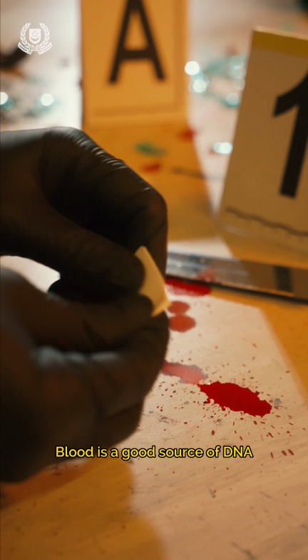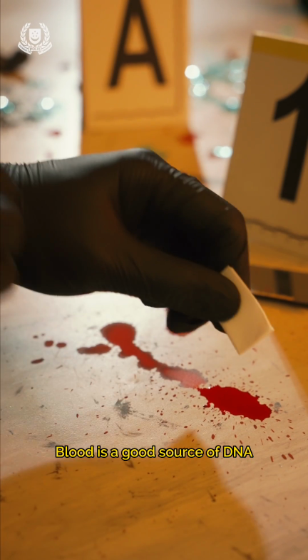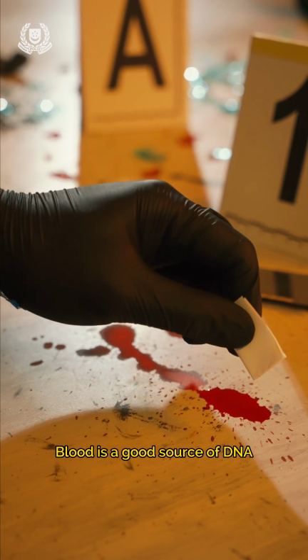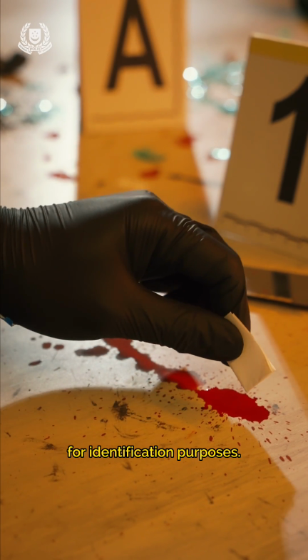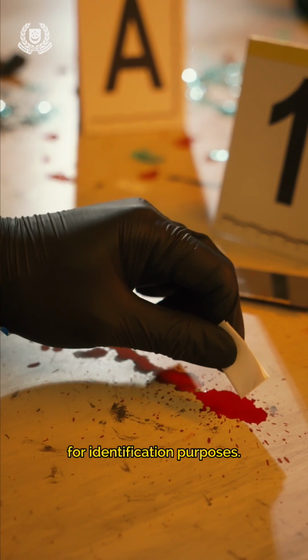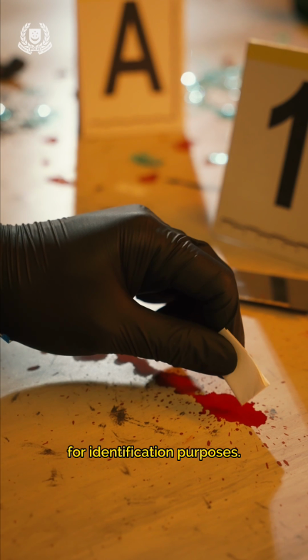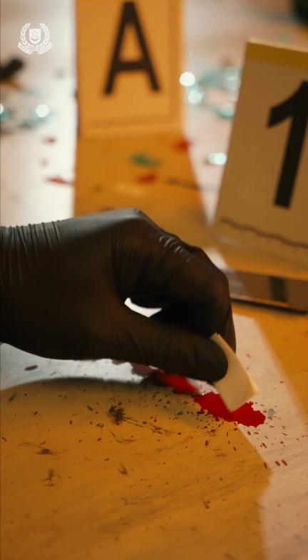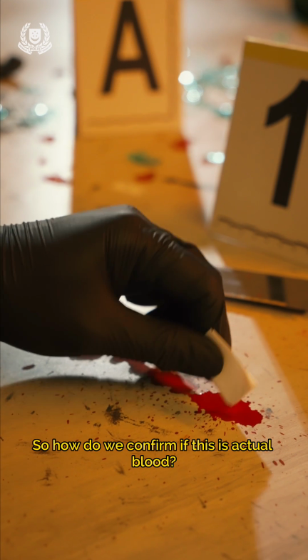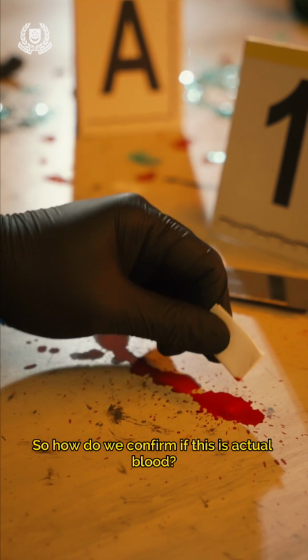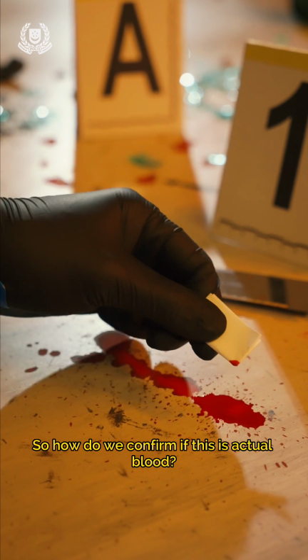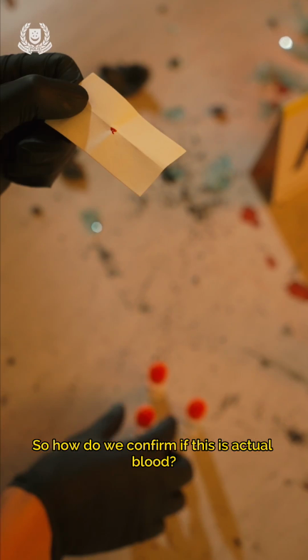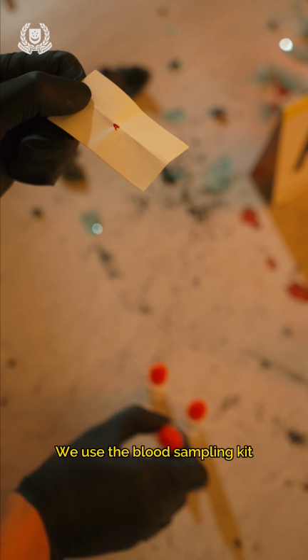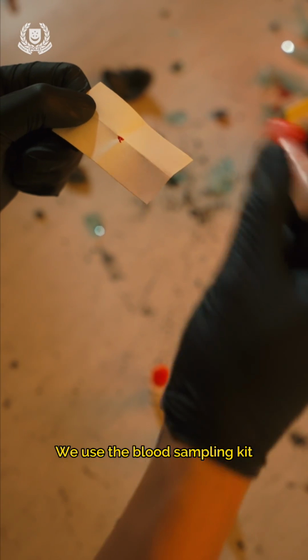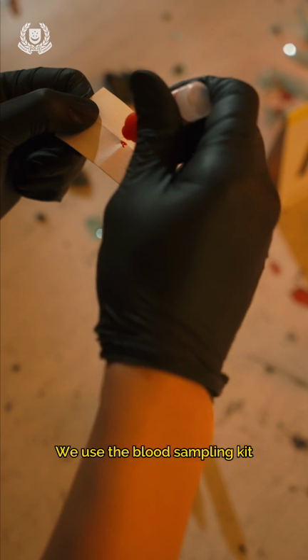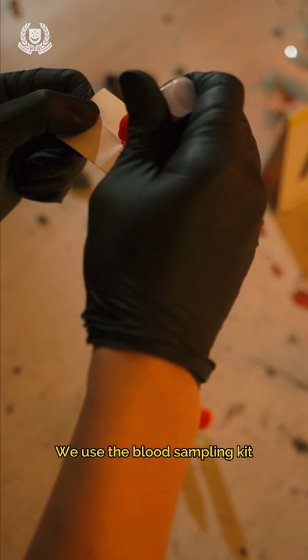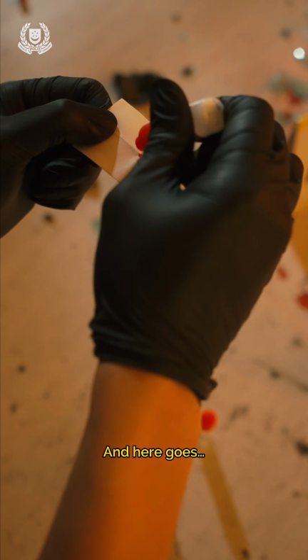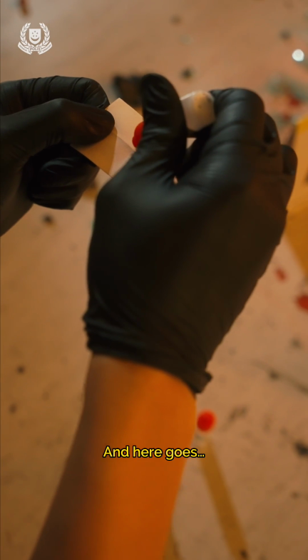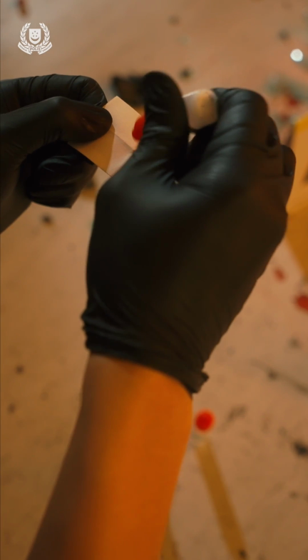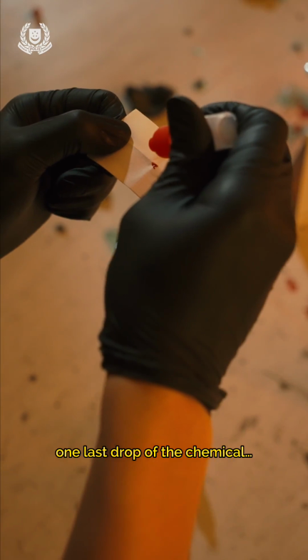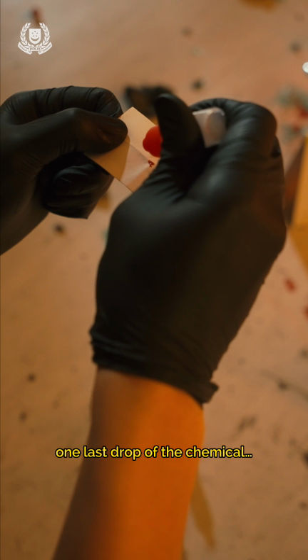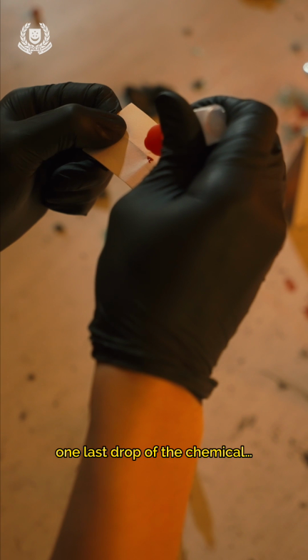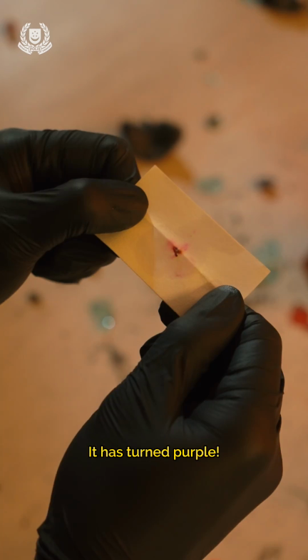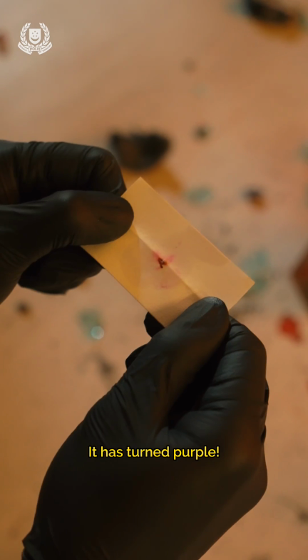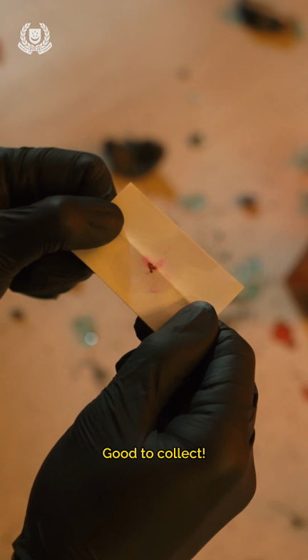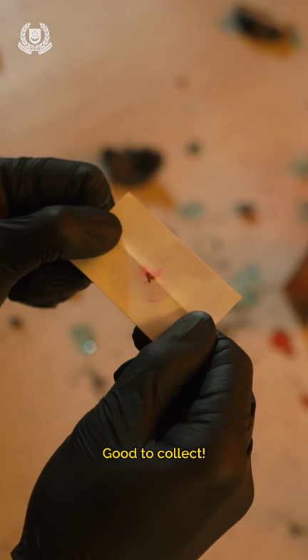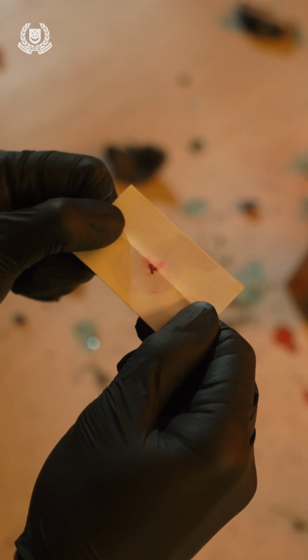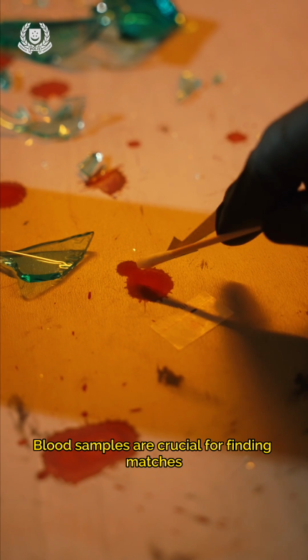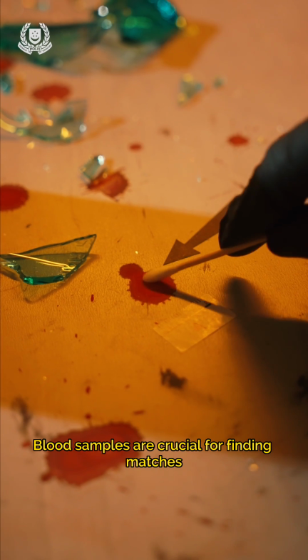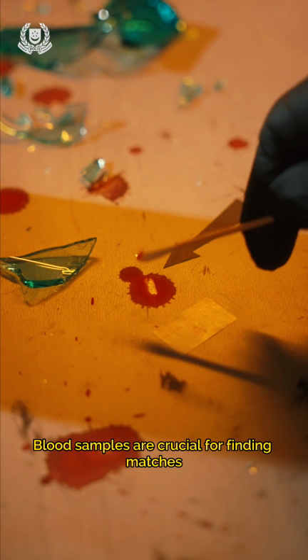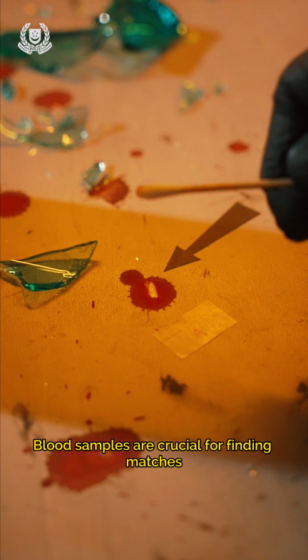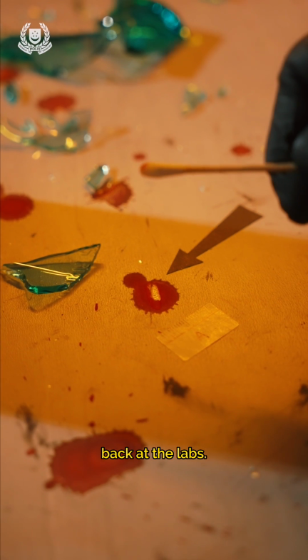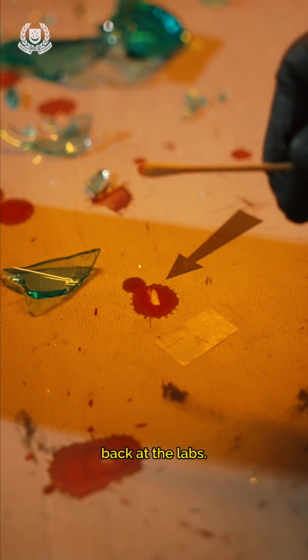Blood is a good source of DNA for identification purposes, so how do we confirm if it is actual blood? We use the blood sampling kit. And here goes — one last drop of the chemical, it's turned purple, good to collect. Blood samples are crucial for finding matches back at the labs.